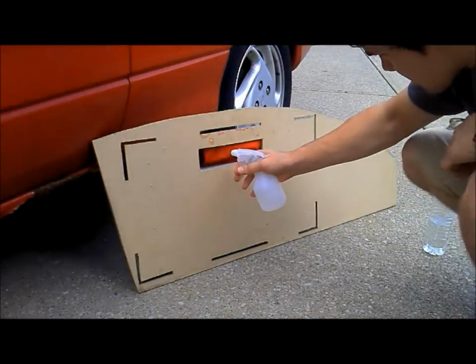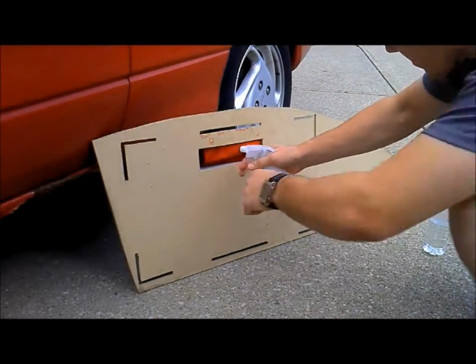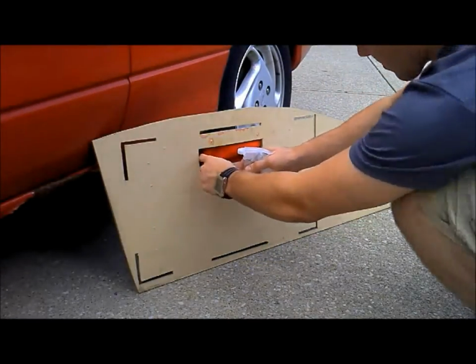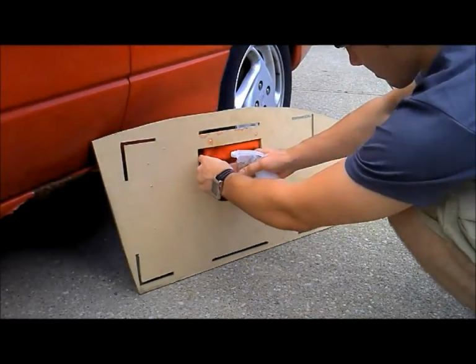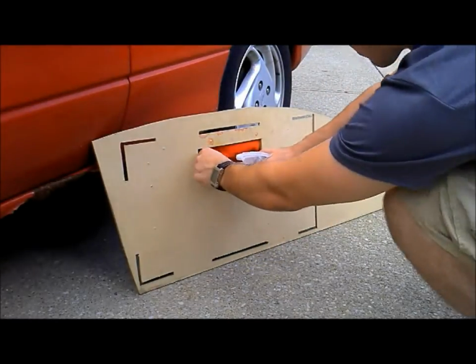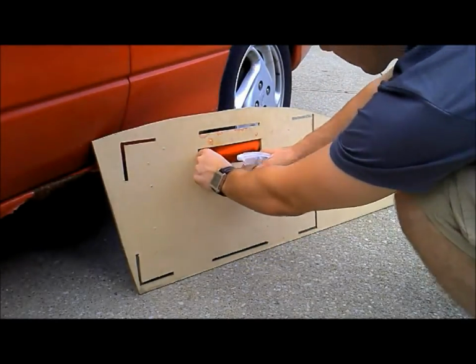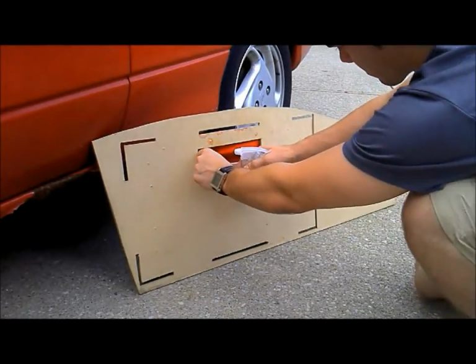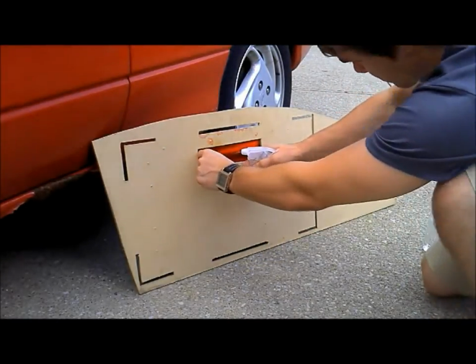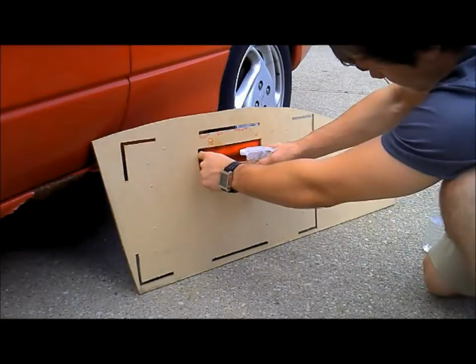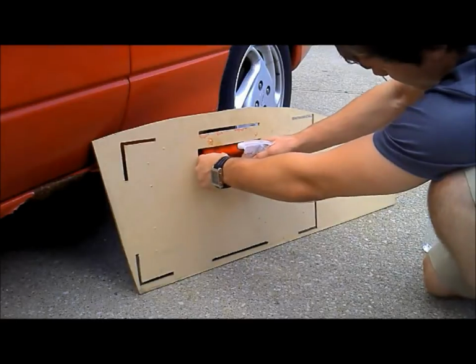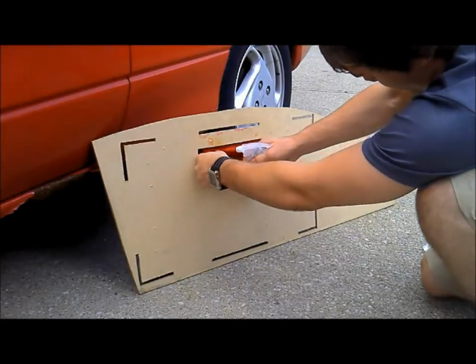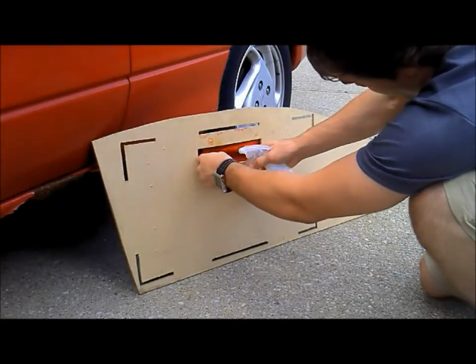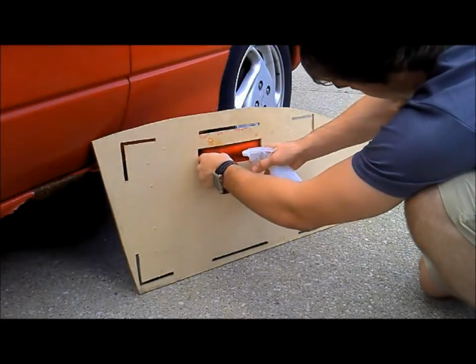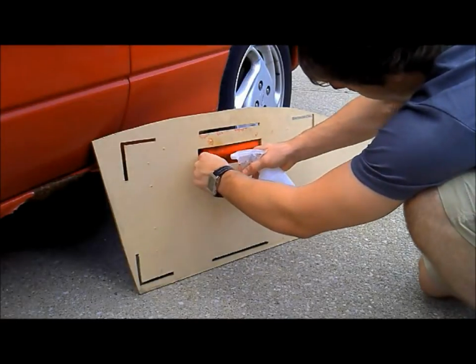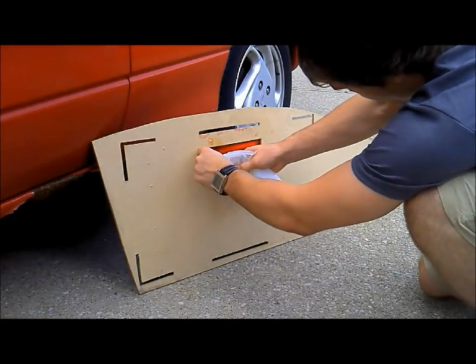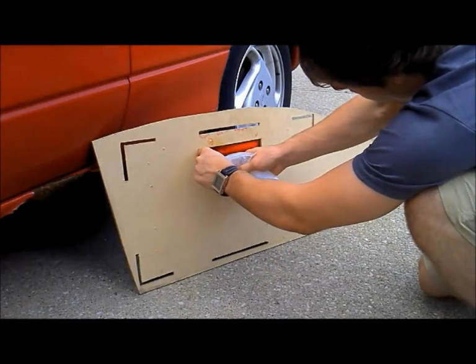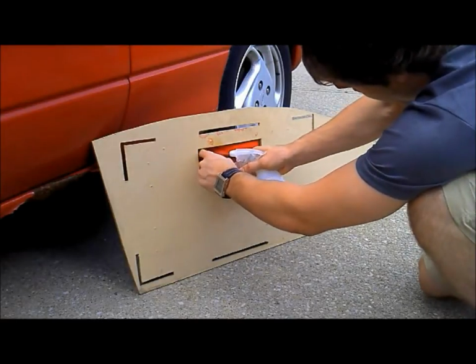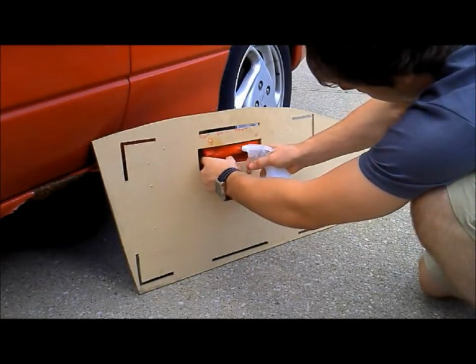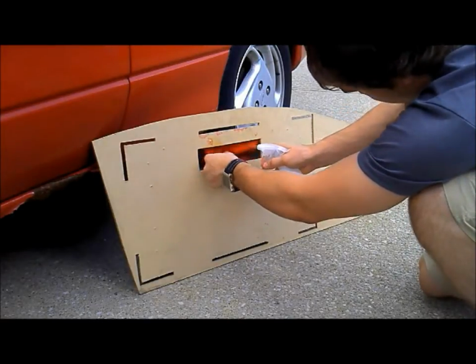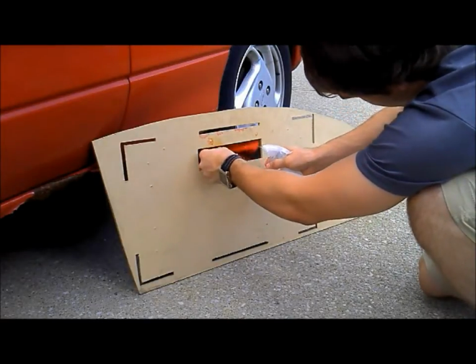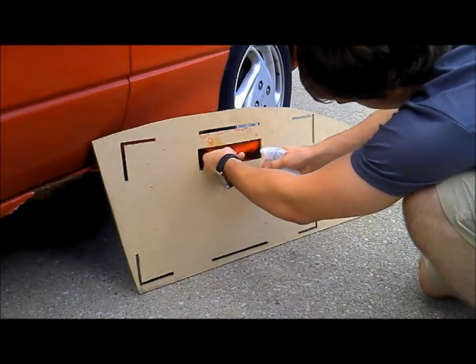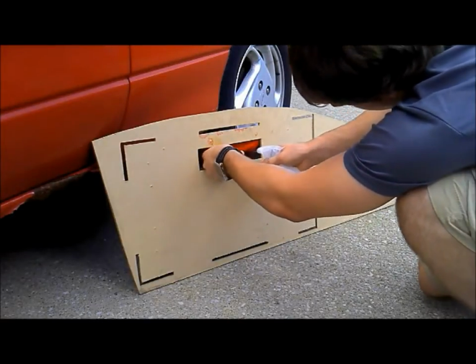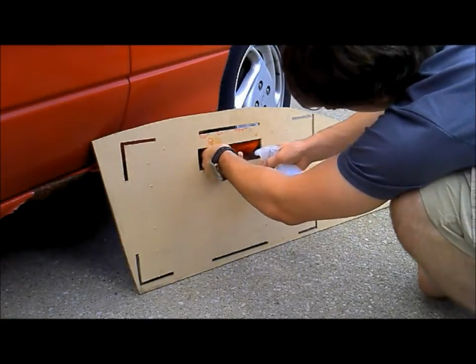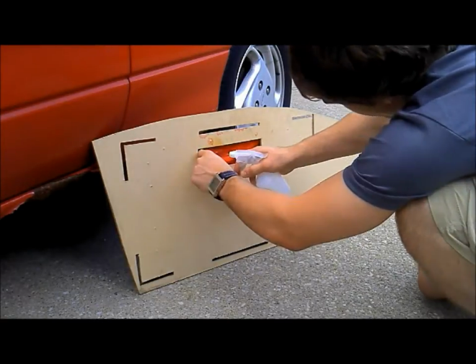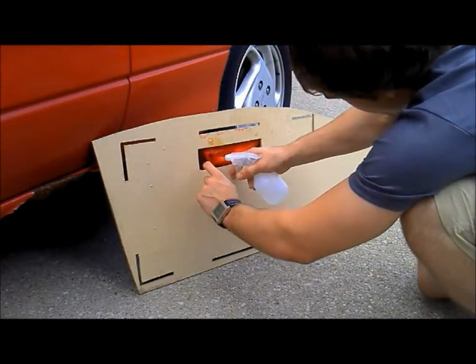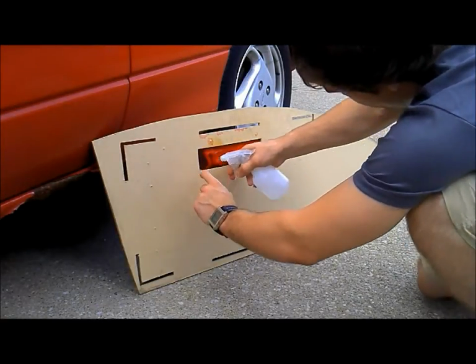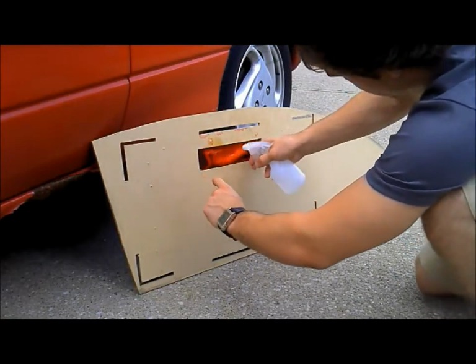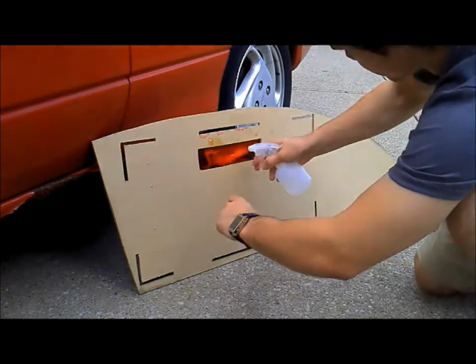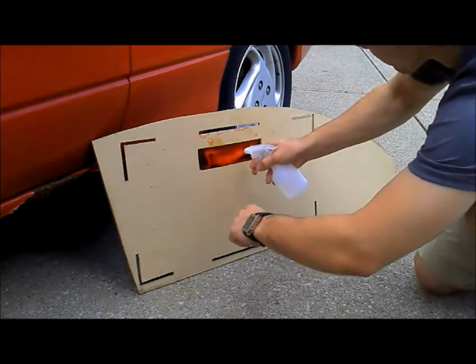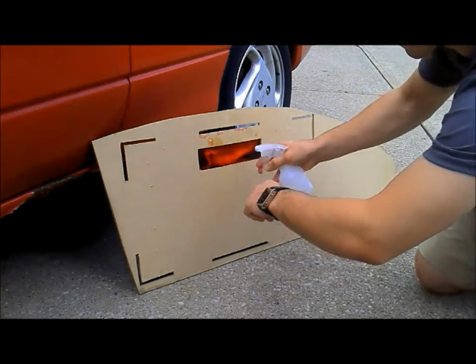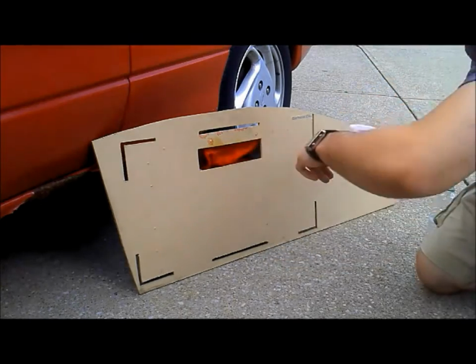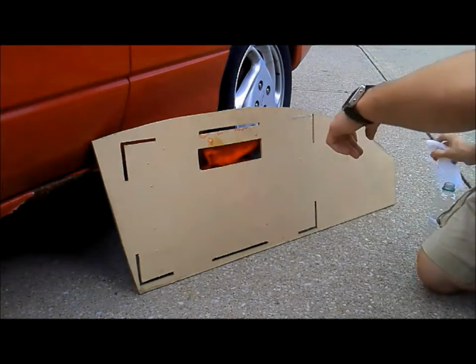The first thing to do is spray the evaporation fabric with some water from the back of the unit. This will help the water from the trough to better move up the fabric through its capillary action.